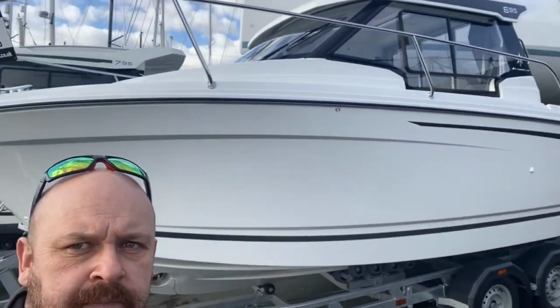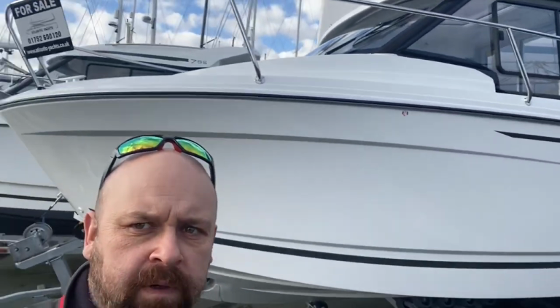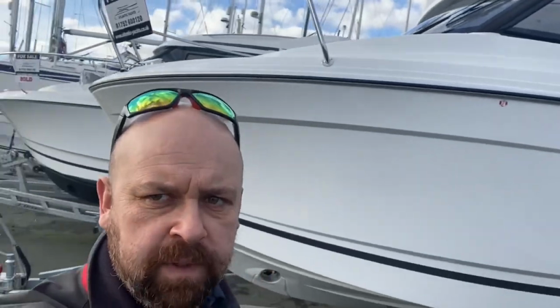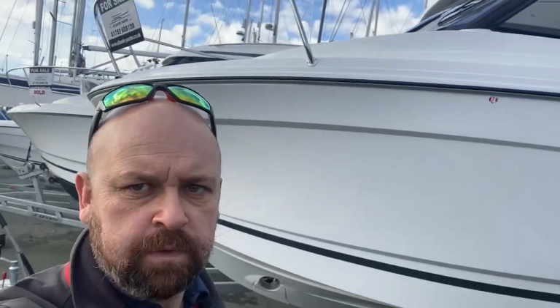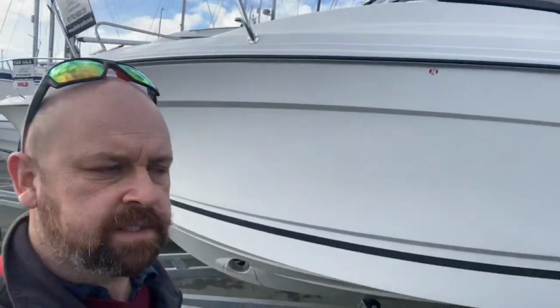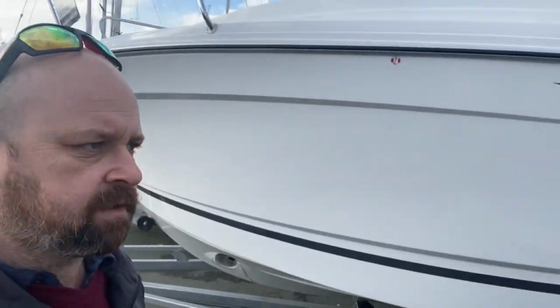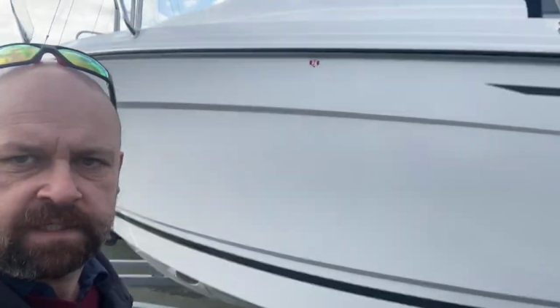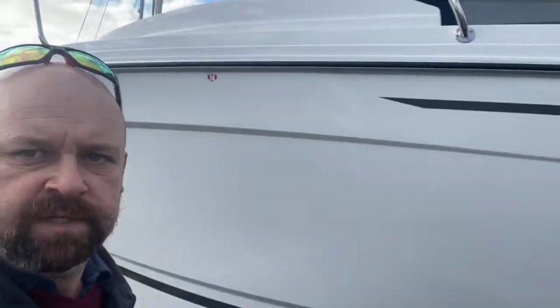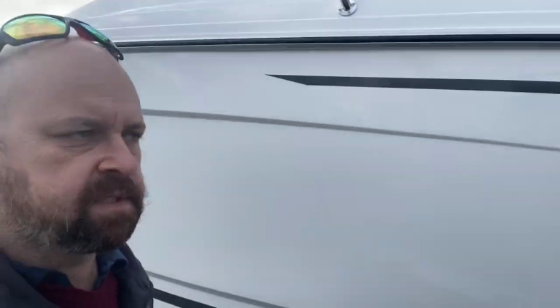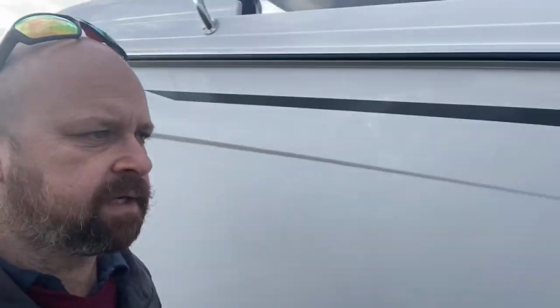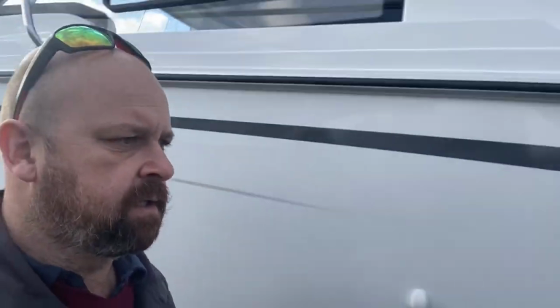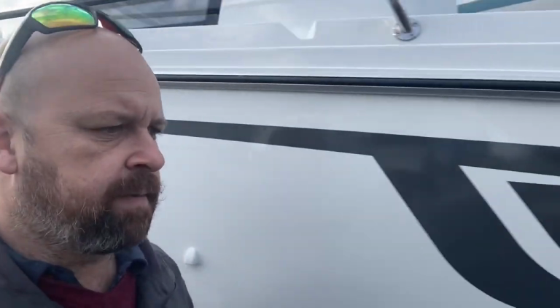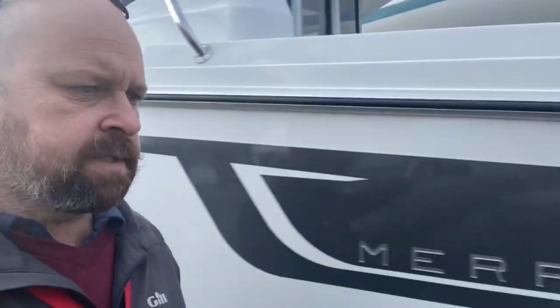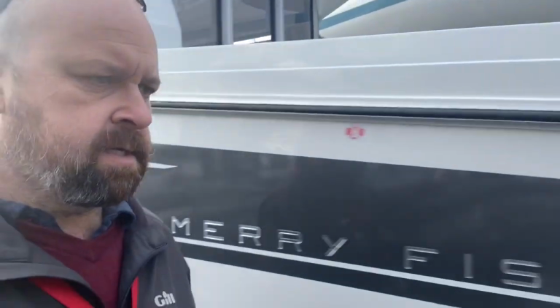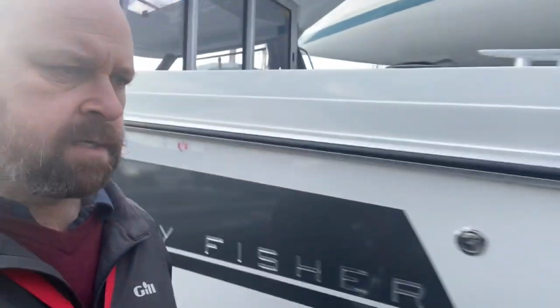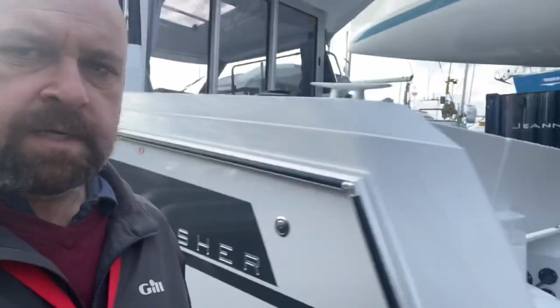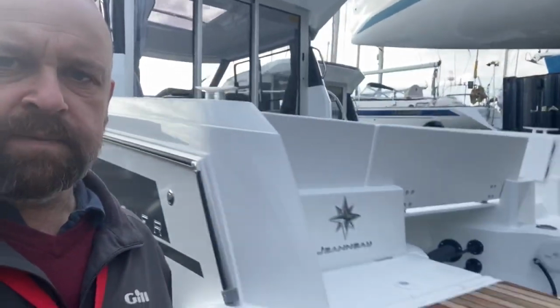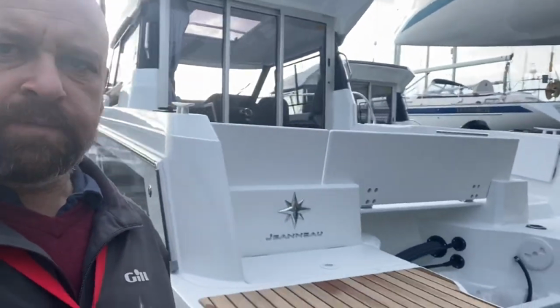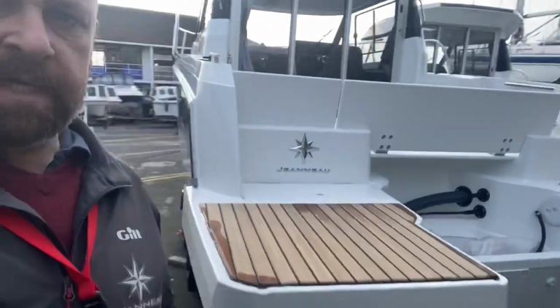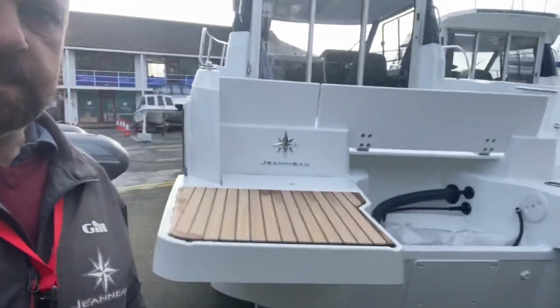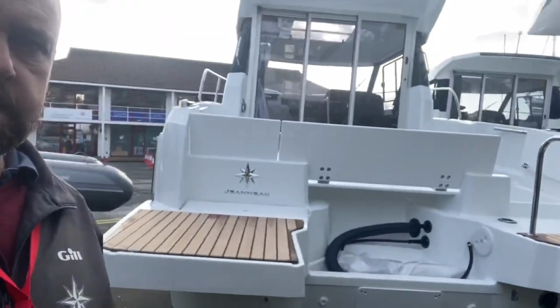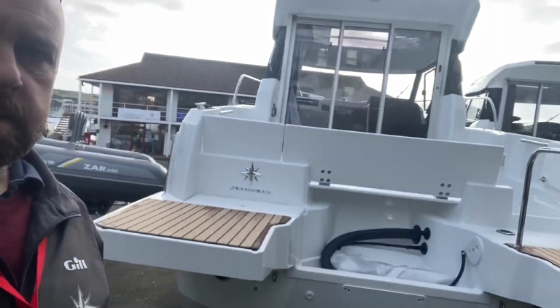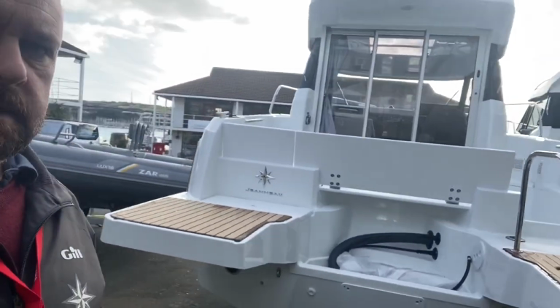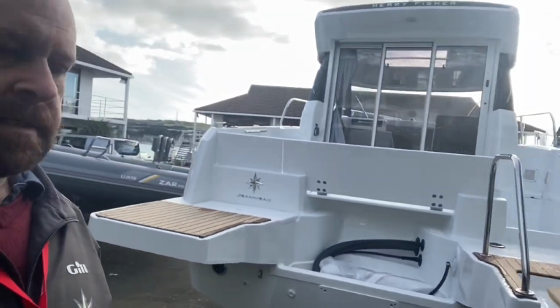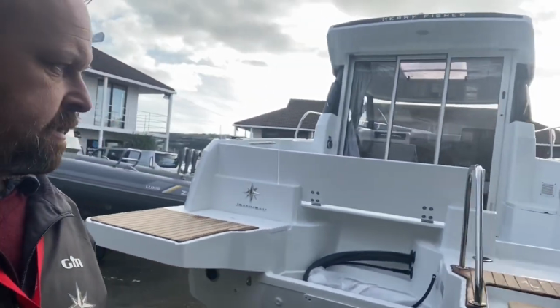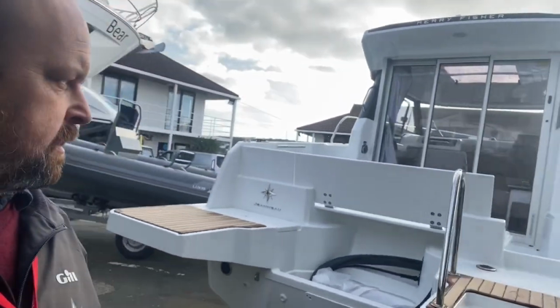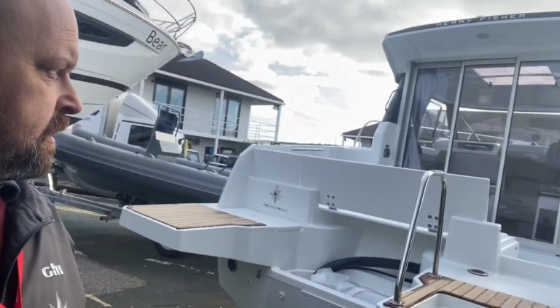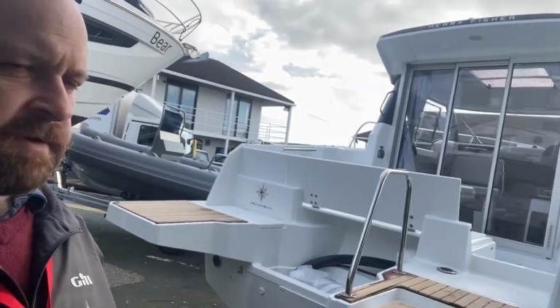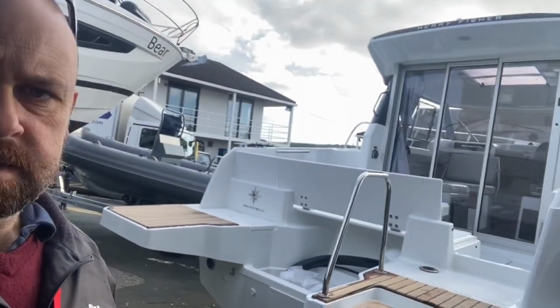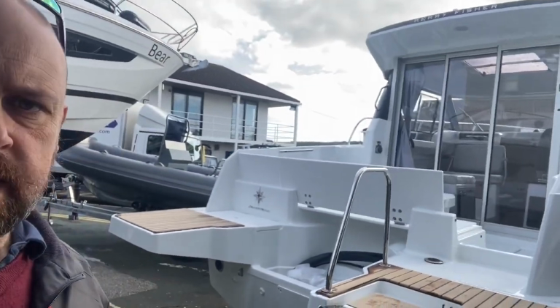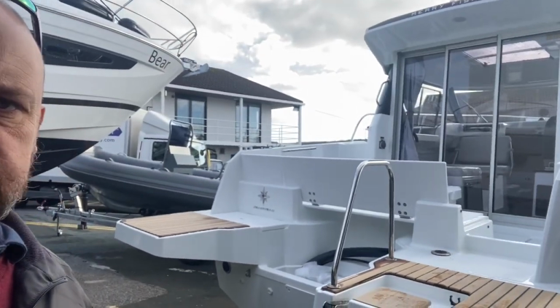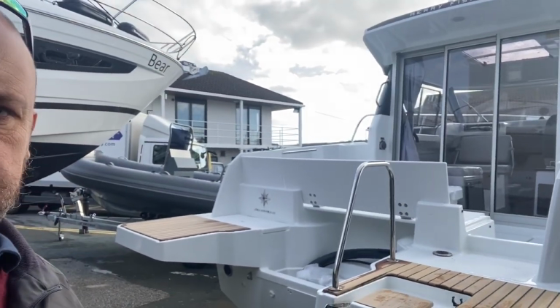We'll have a quick tour of the inside showing the features on this specific boat. At the moment she's not been rigged and we've literally just unwrapped the plastic off her.